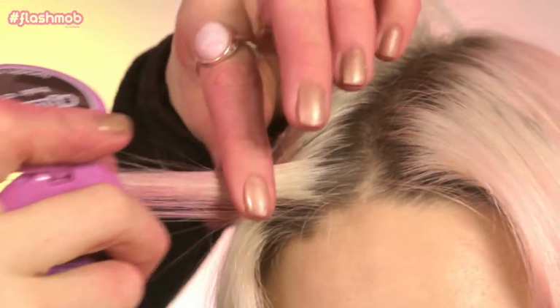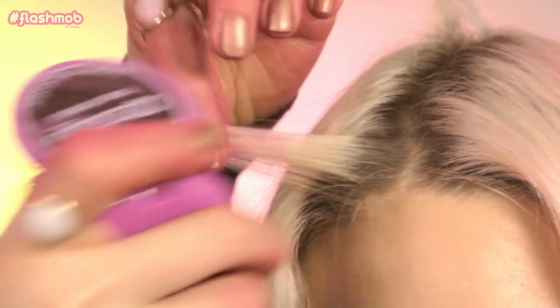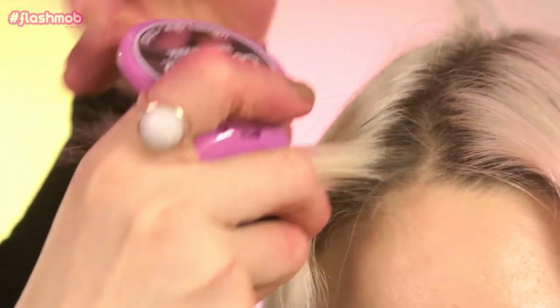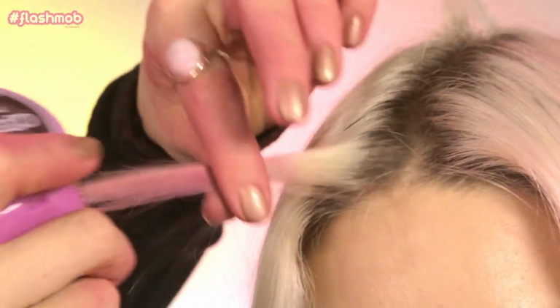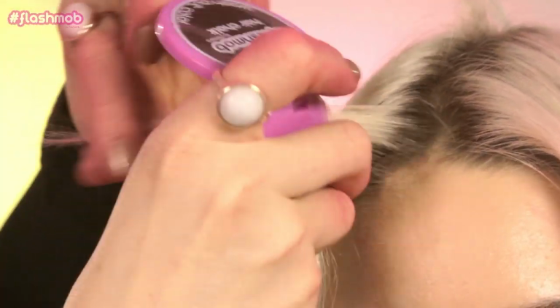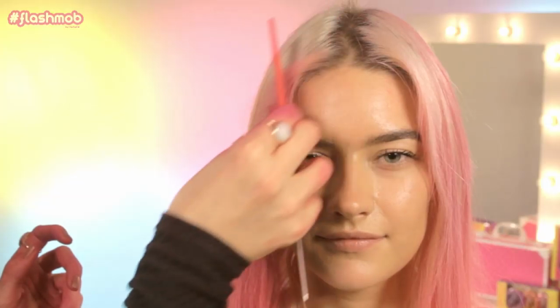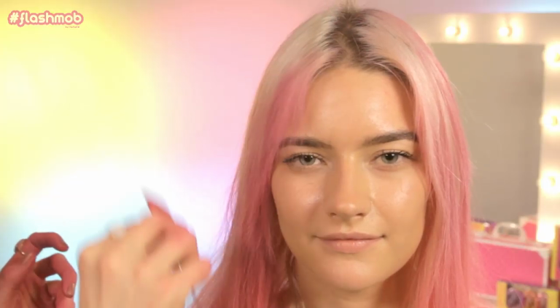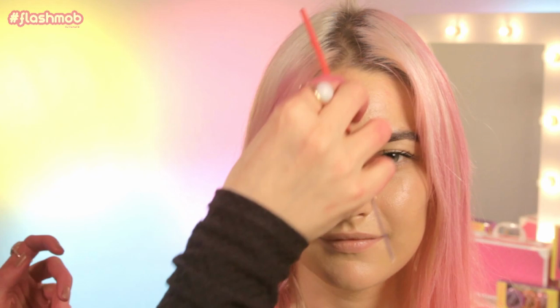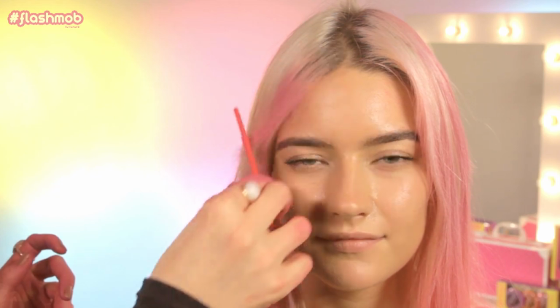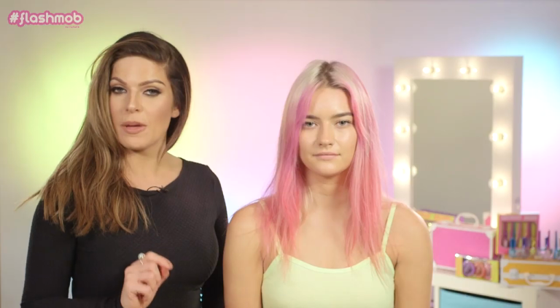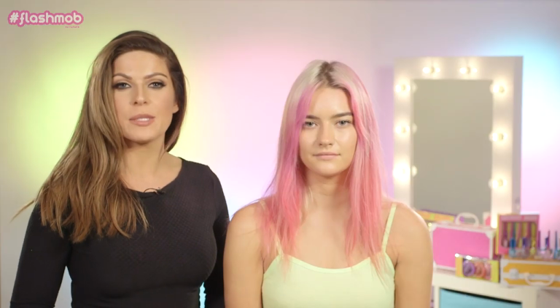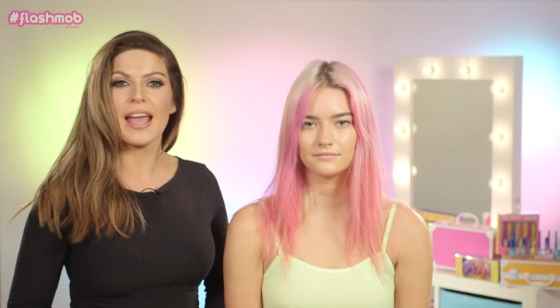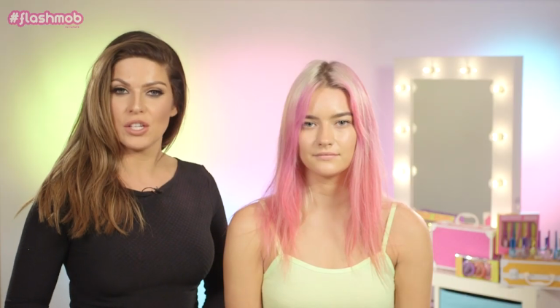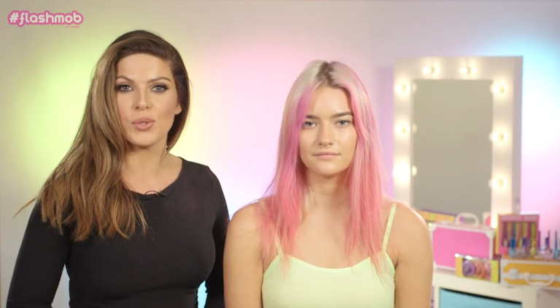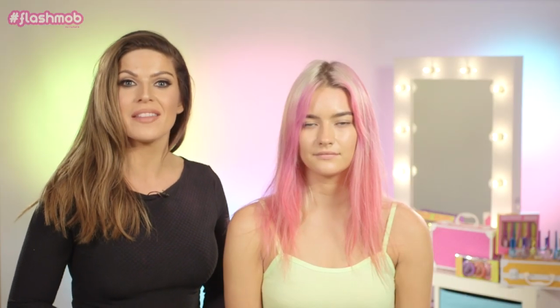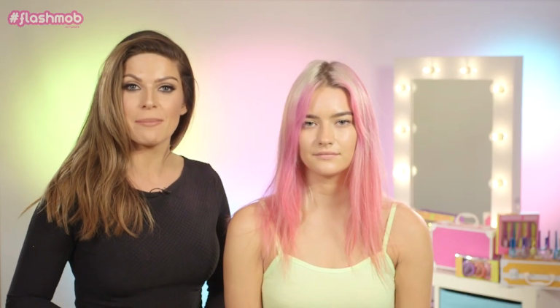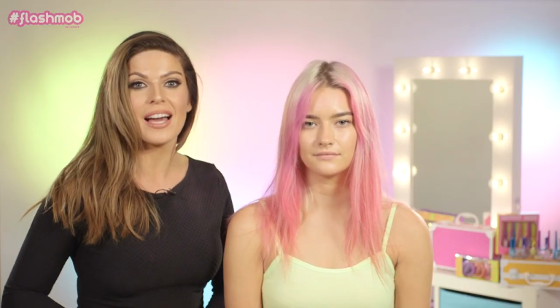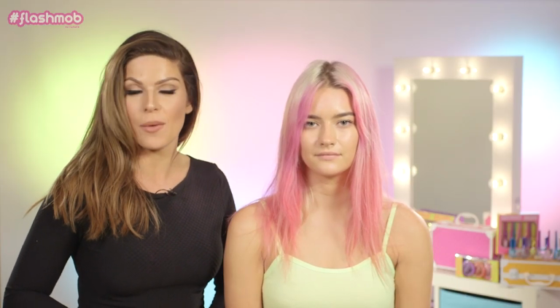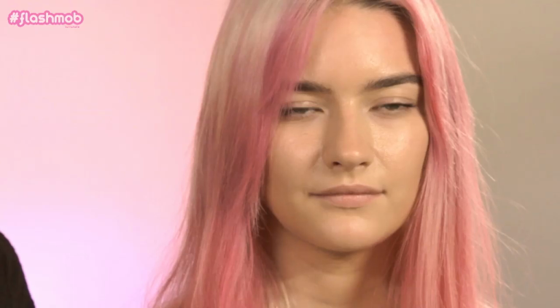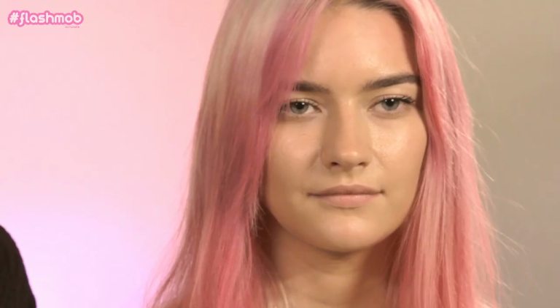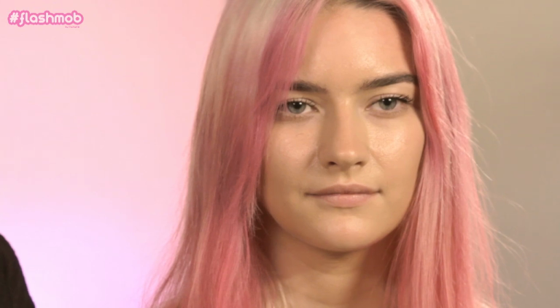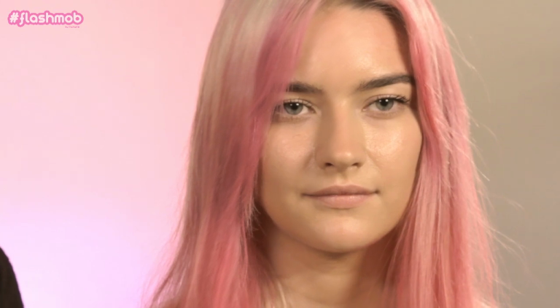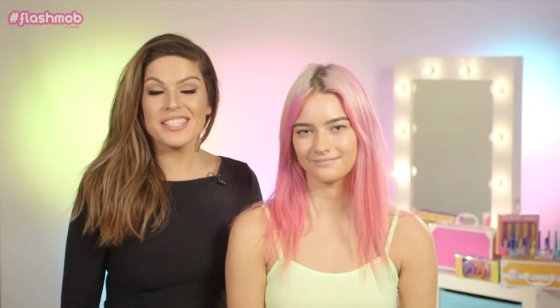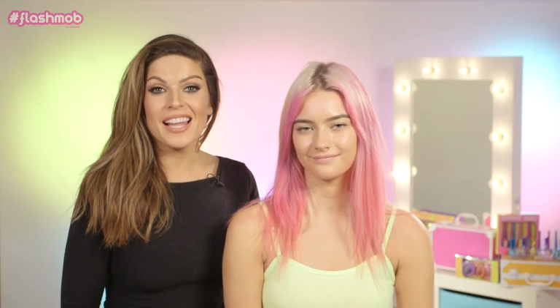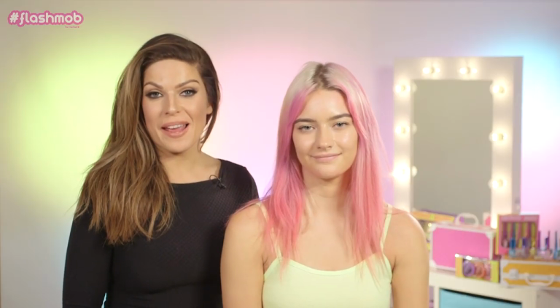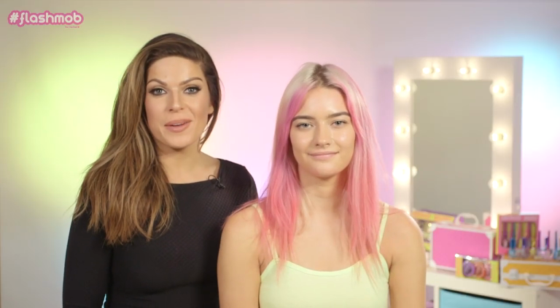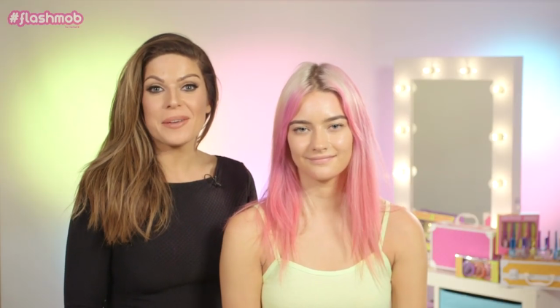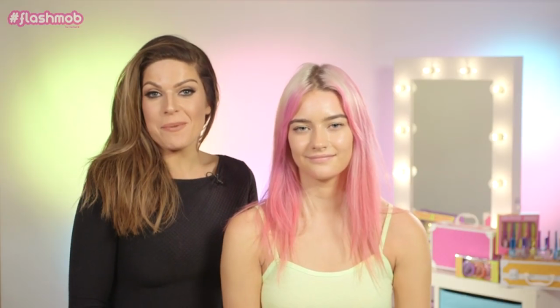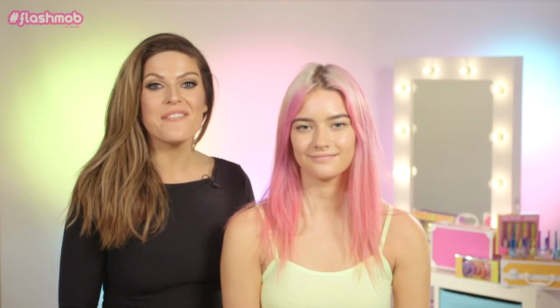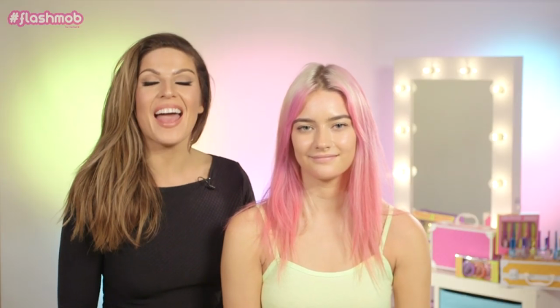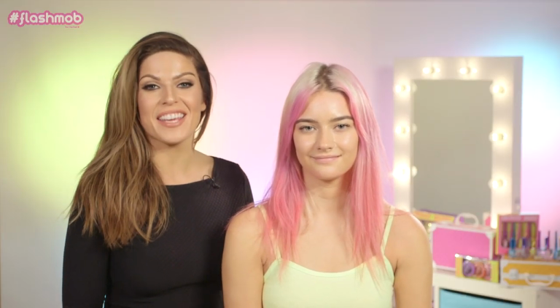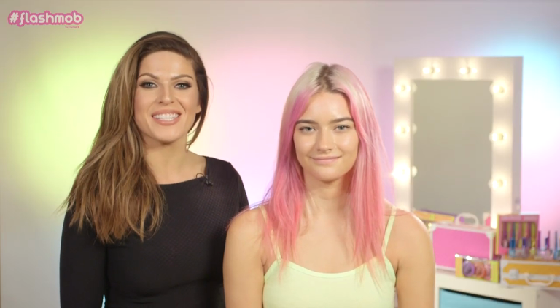For brunettes, just wet your hair first a little bit, or you could use a little bit of hairspray and then use the chalks, and that's going to make the colors show up more brightly. There are lots of different colors to play around with, so experiment, have fun, and thank you for watching.